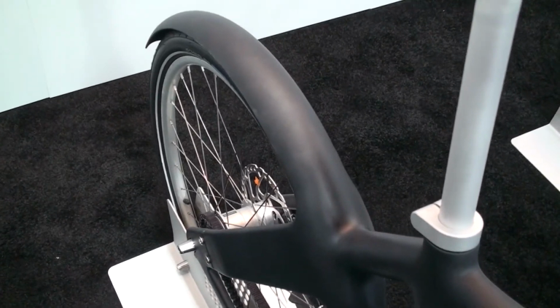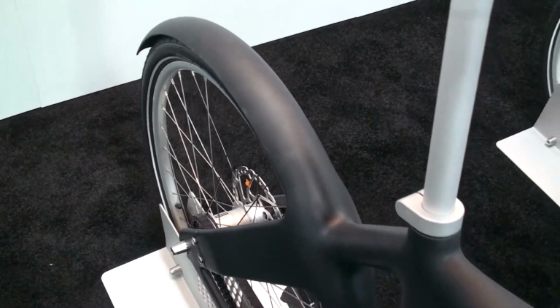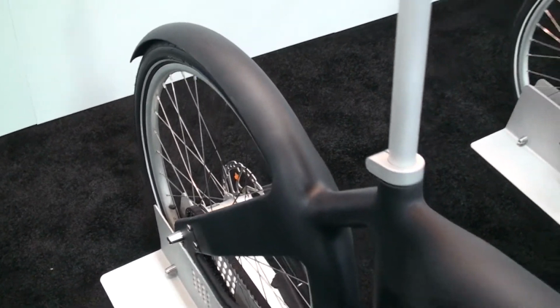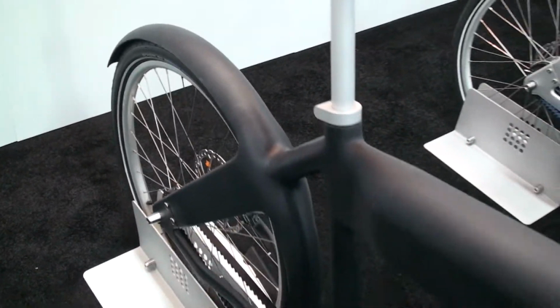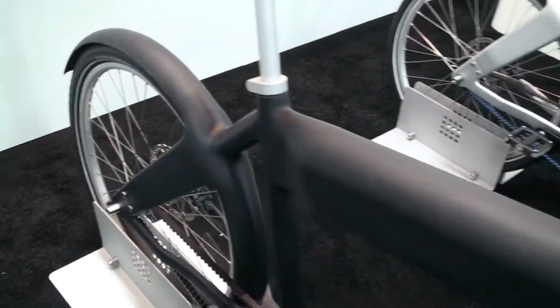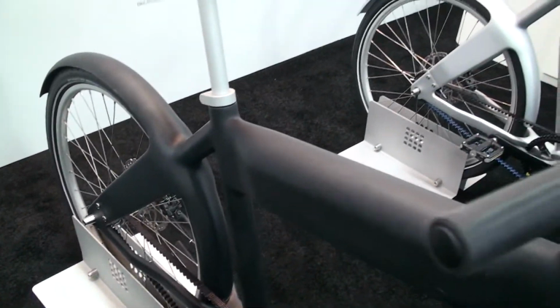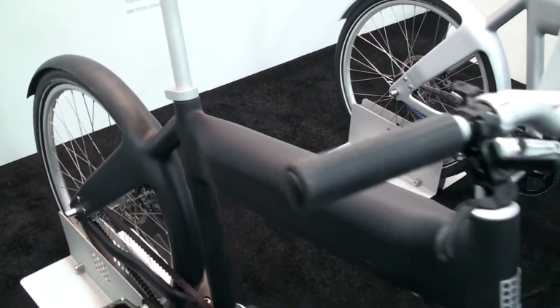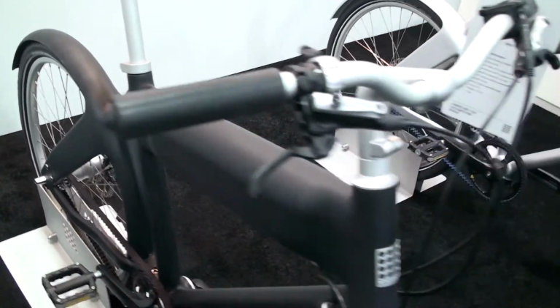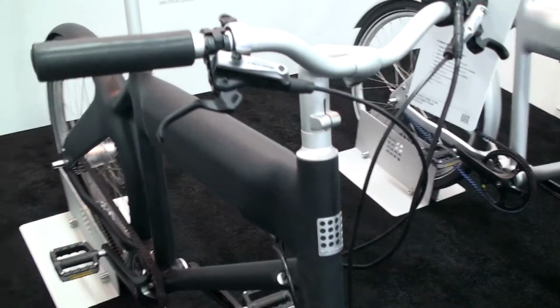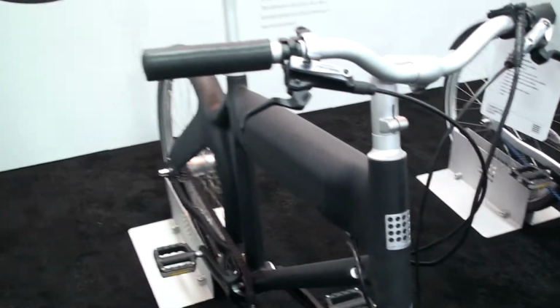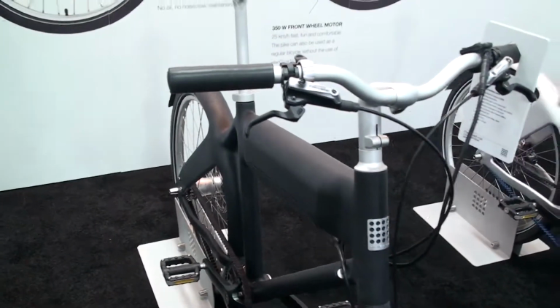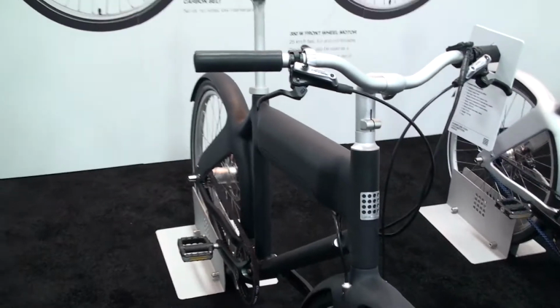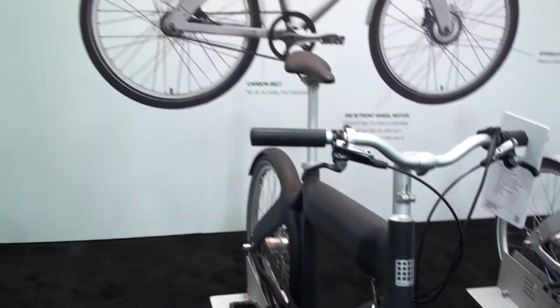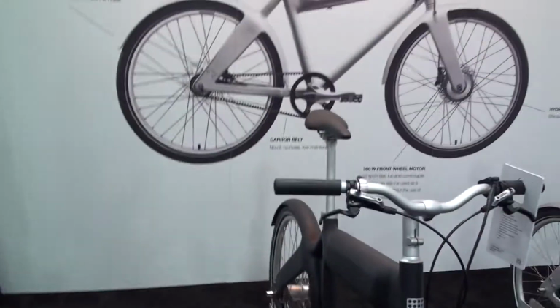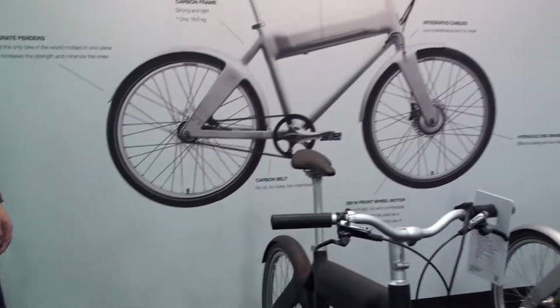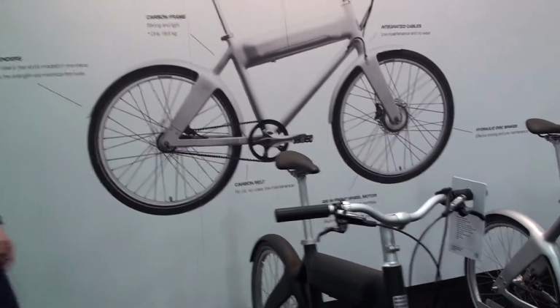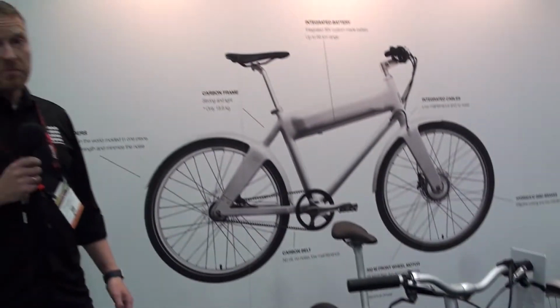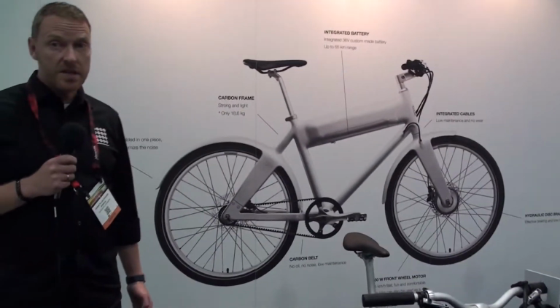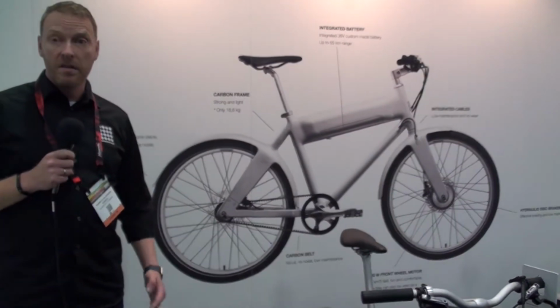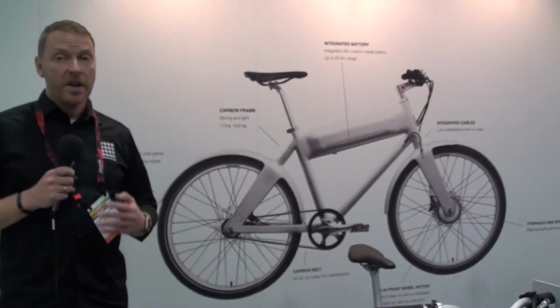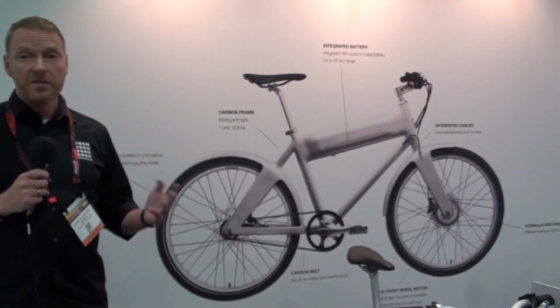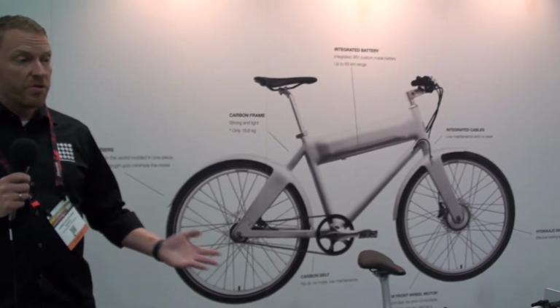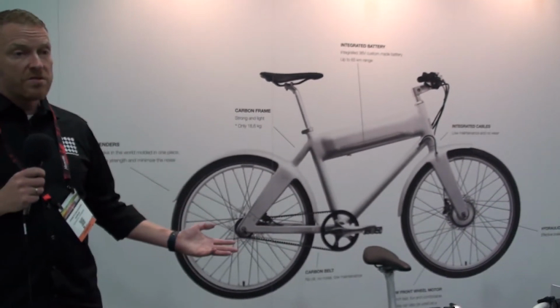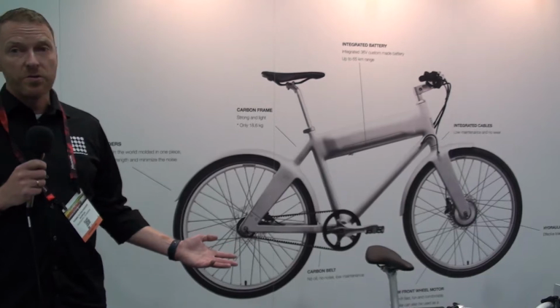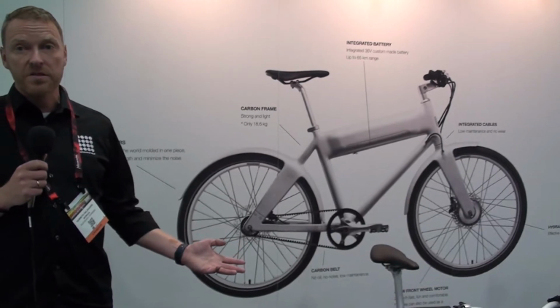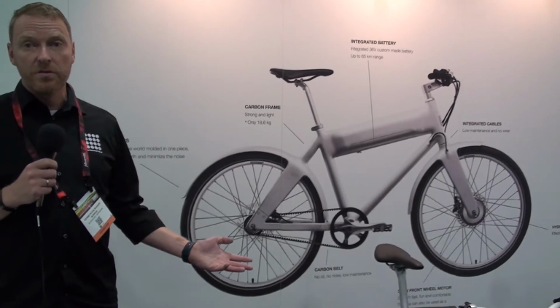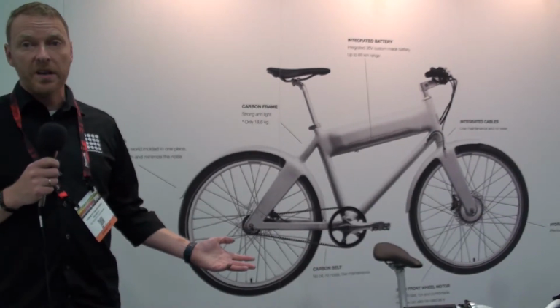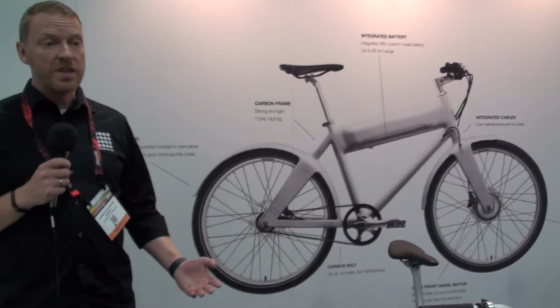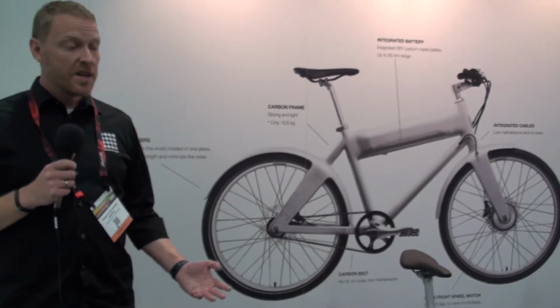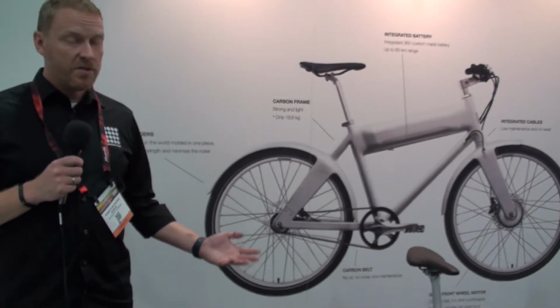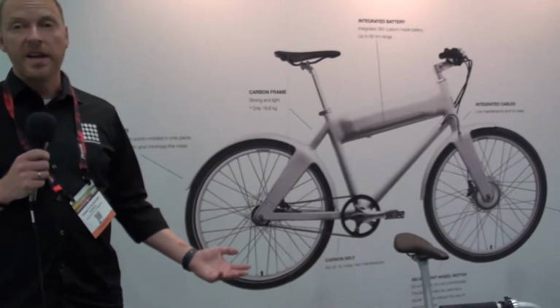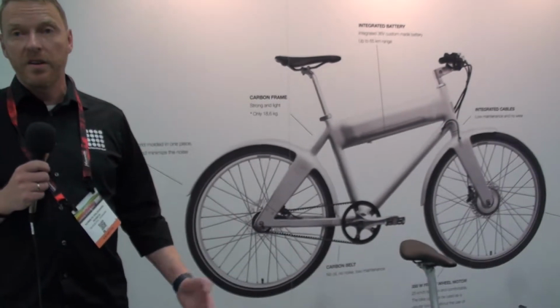What people really like about this is that it's simple, it's really sturdy, it's super light. So if you live in an apartment and you don't want to leave a 2,000 euro bike on the streets, you can carry it up.